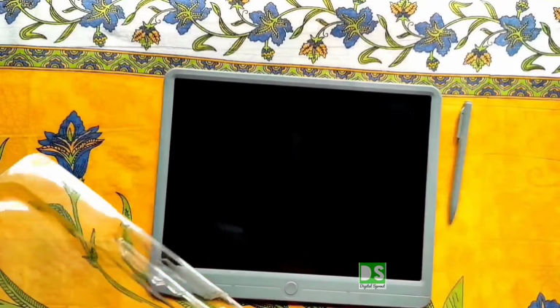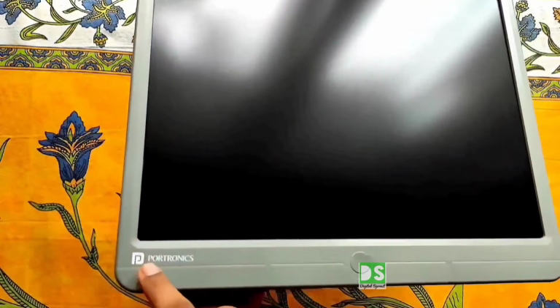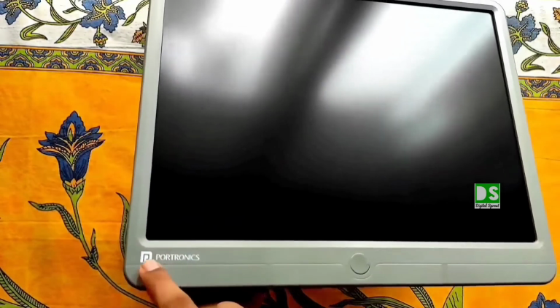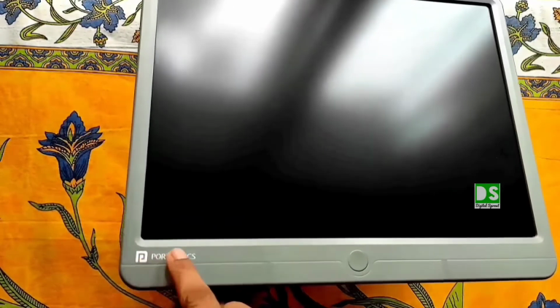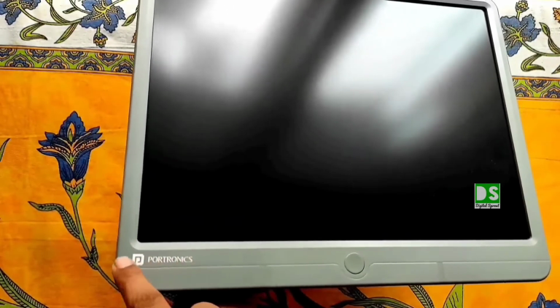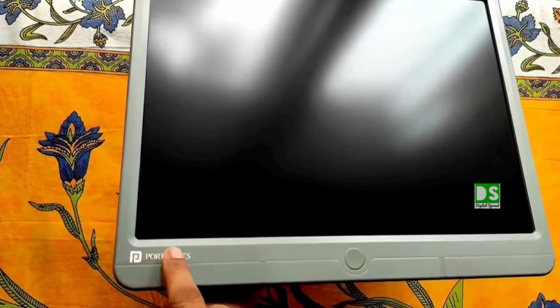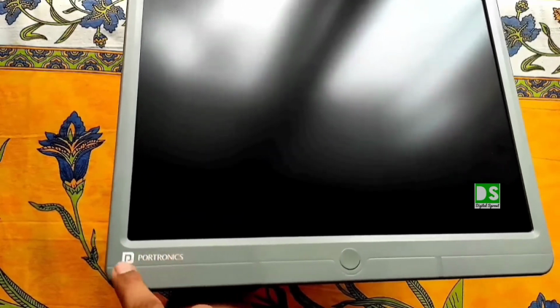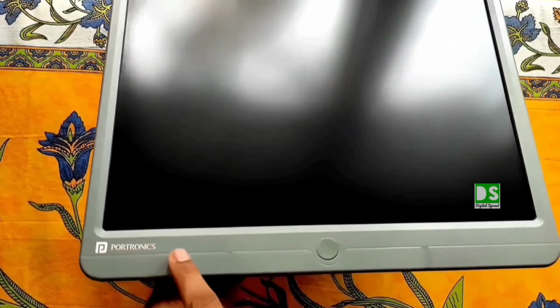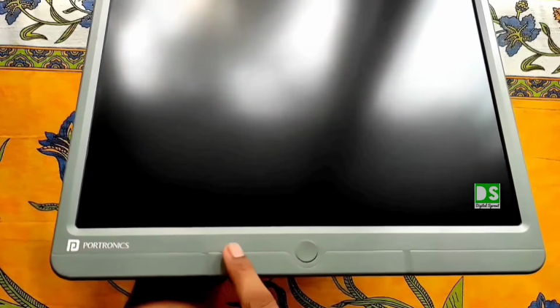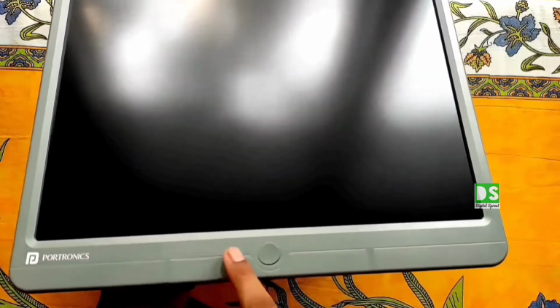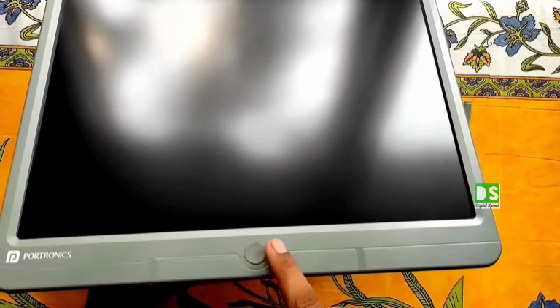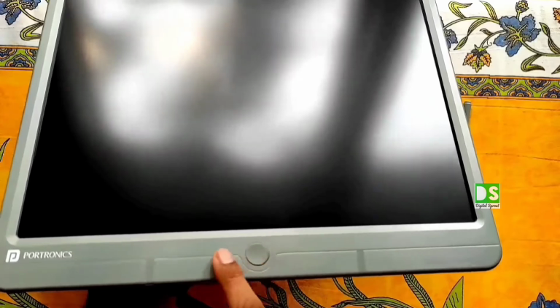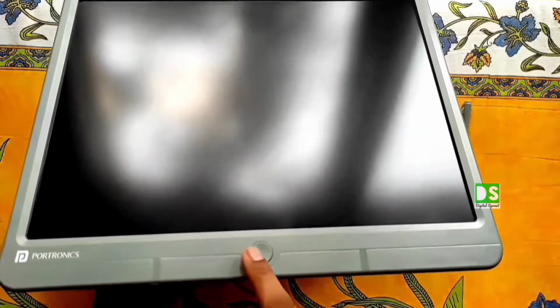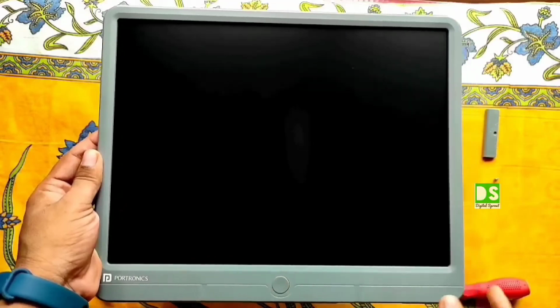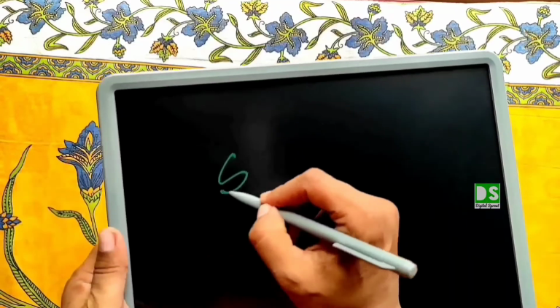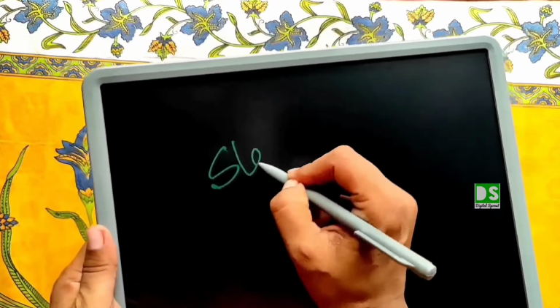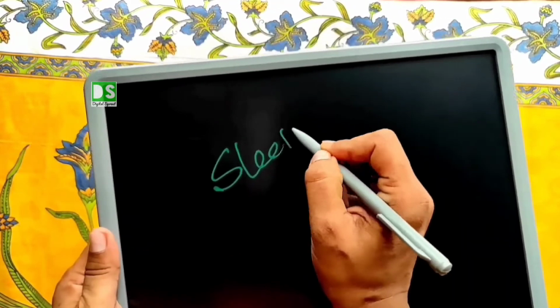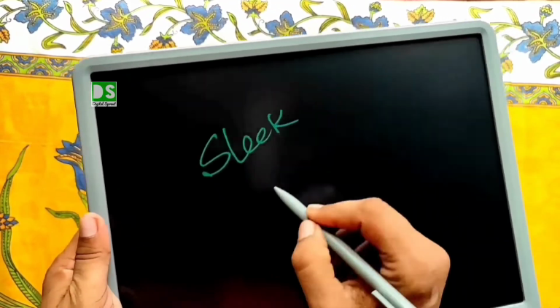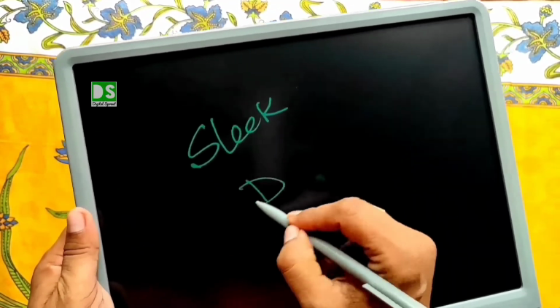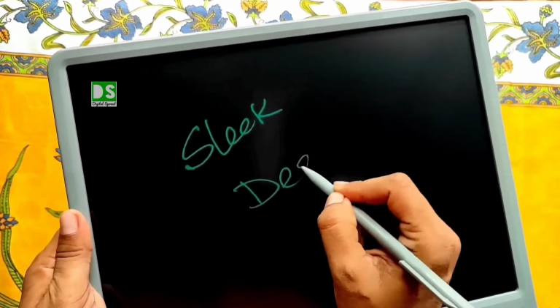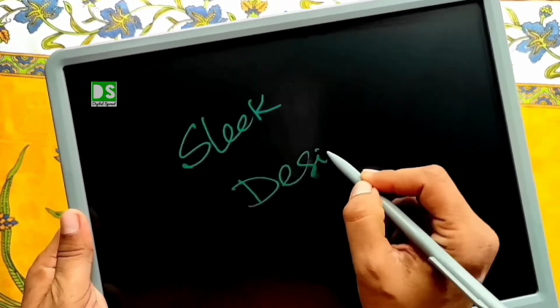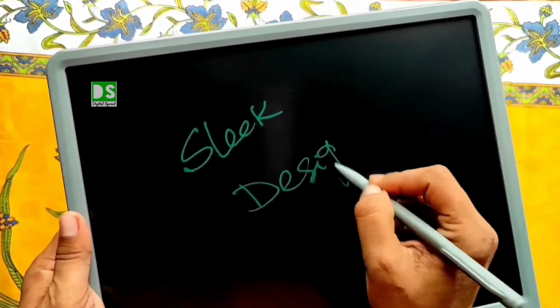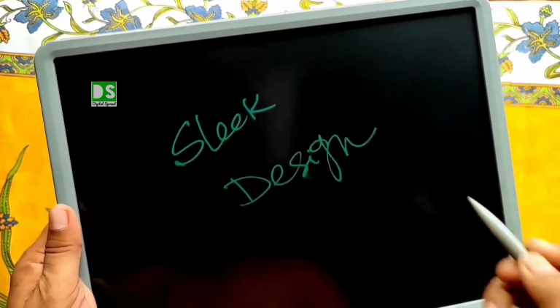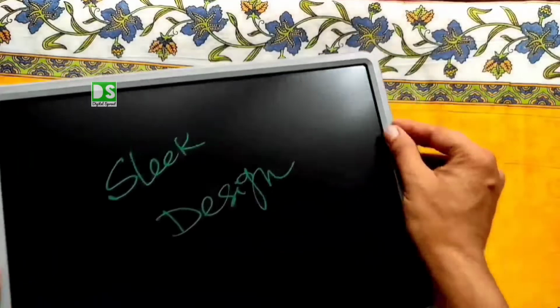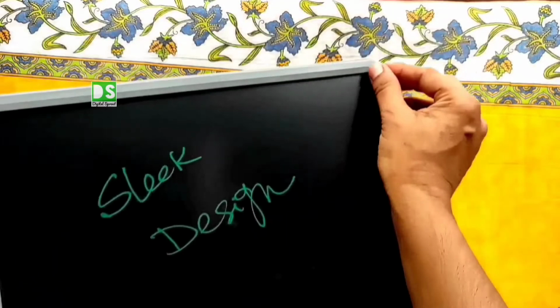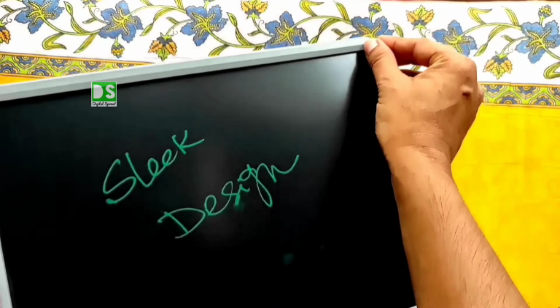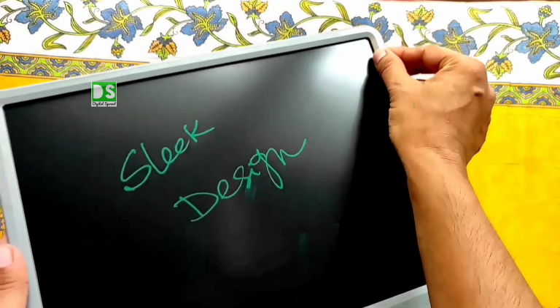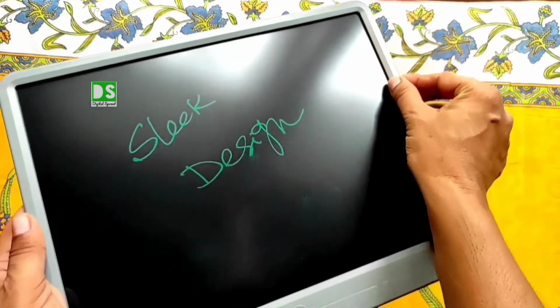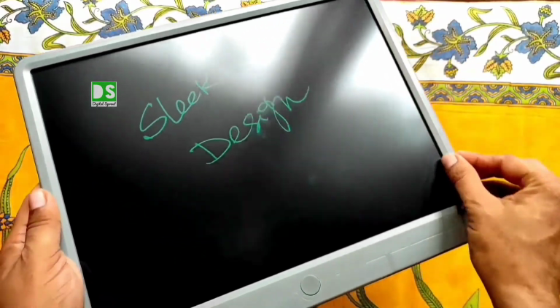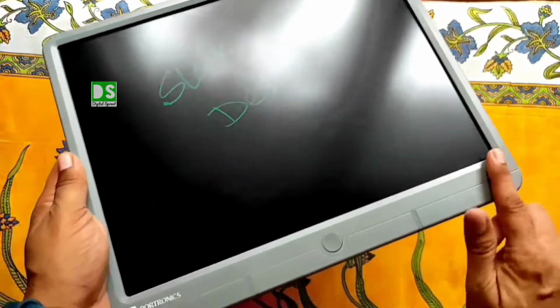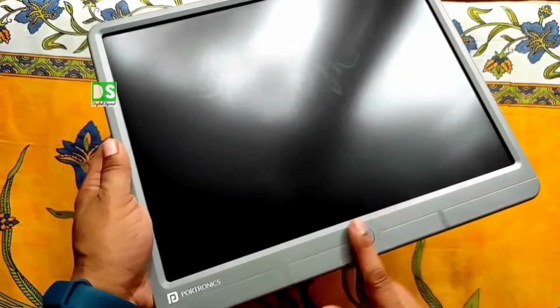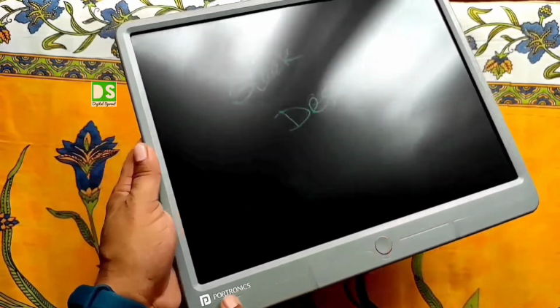Portronics branding is written on the left side of the bottom chin. This is the erase button, and it has a really sleek design — portable and lightweight. You can also see that the left, right, and top sides of the Rappad feature thin bezels.